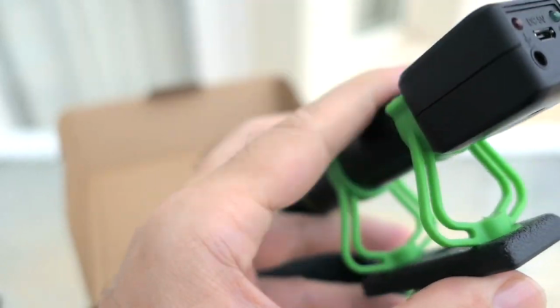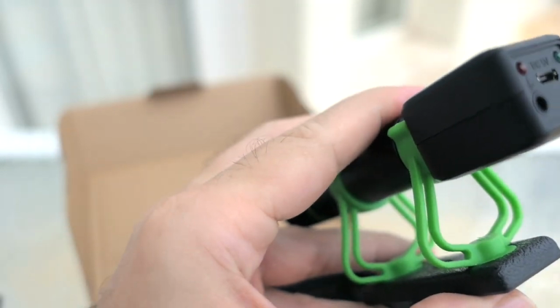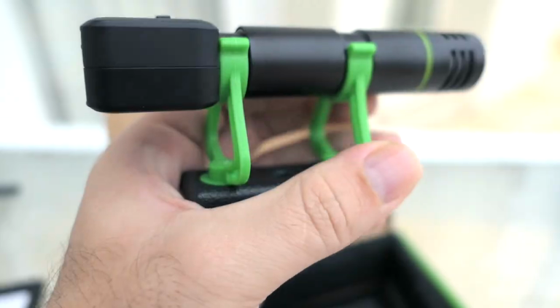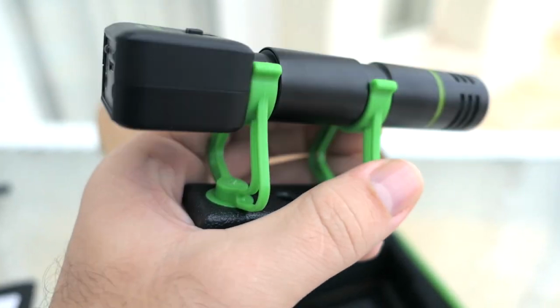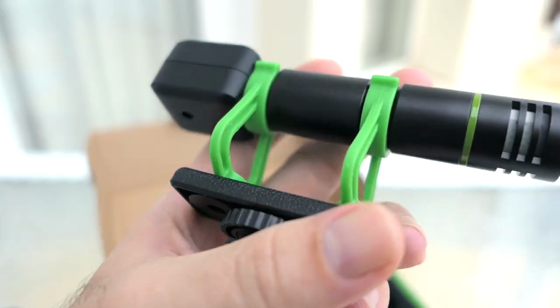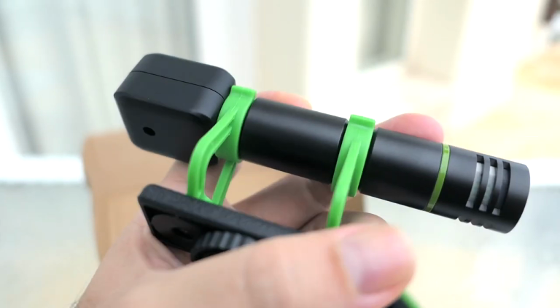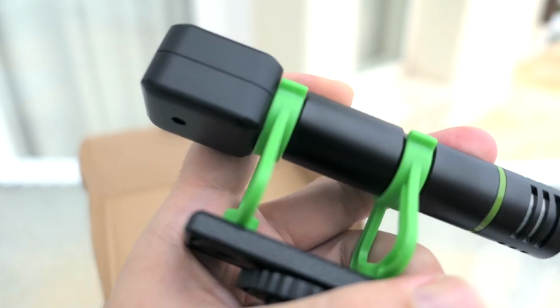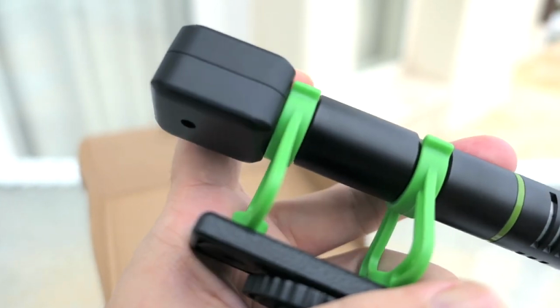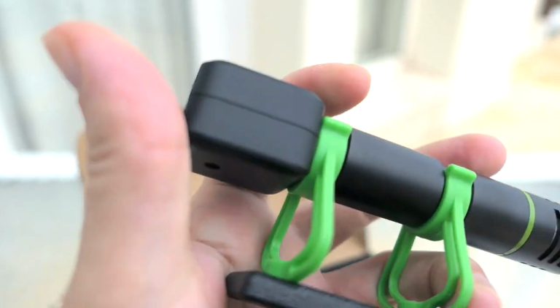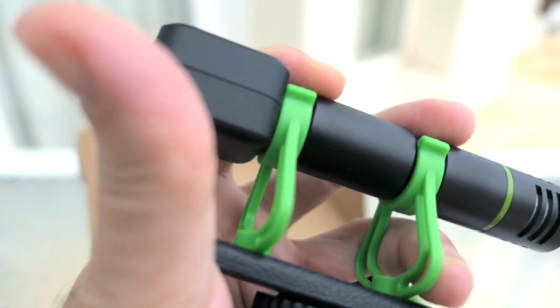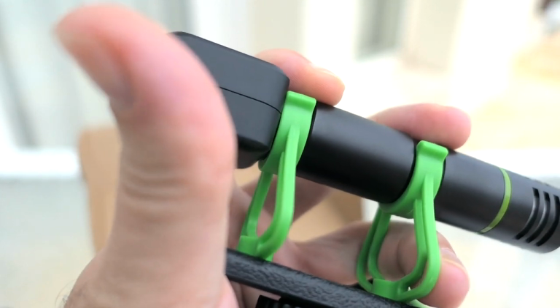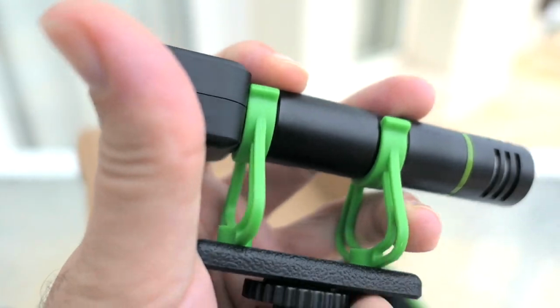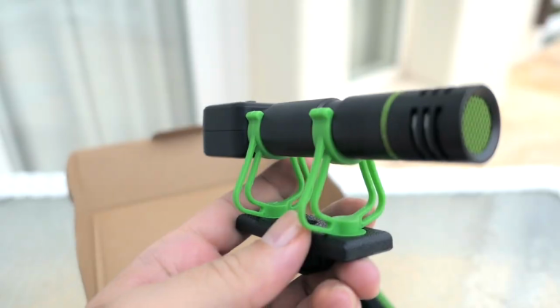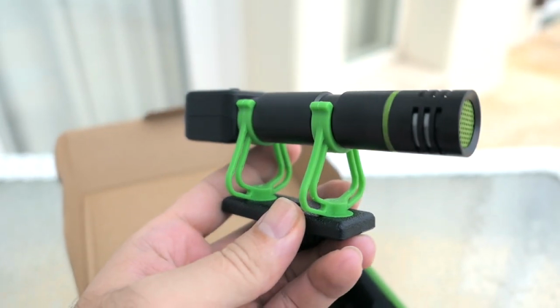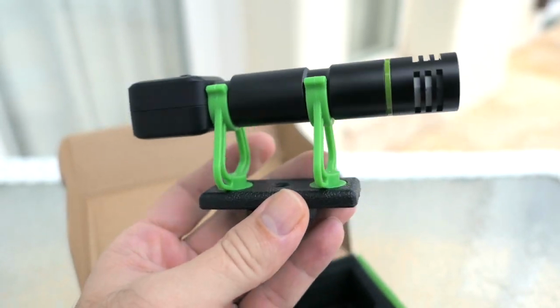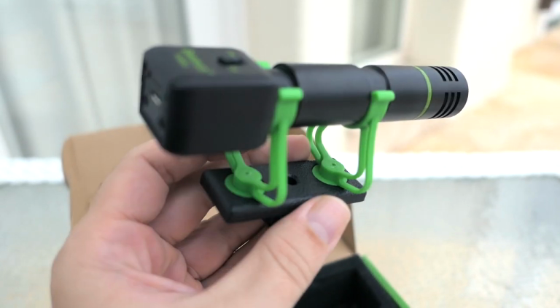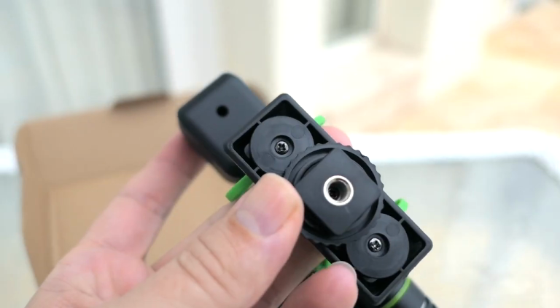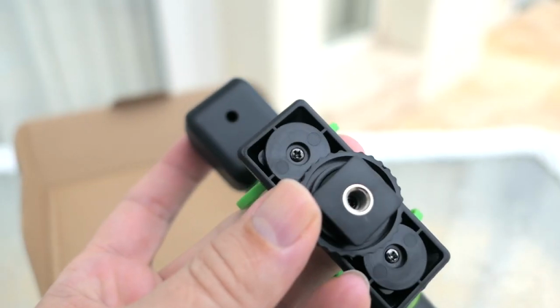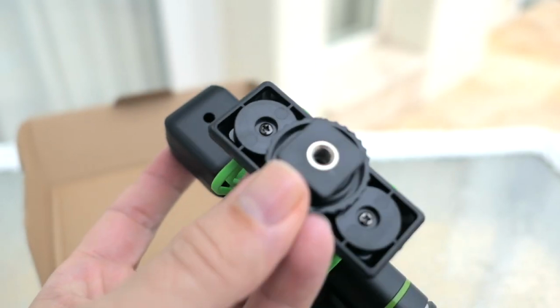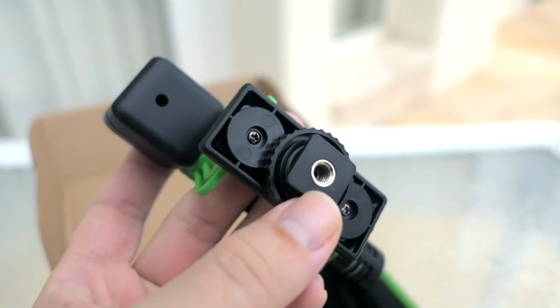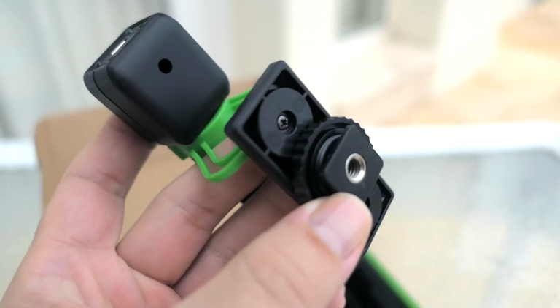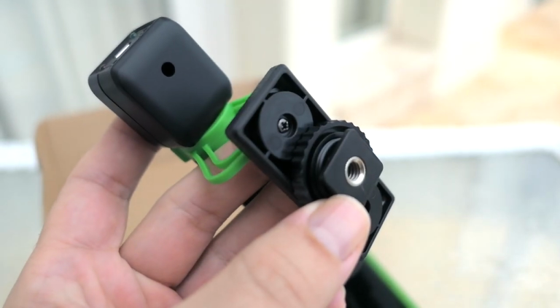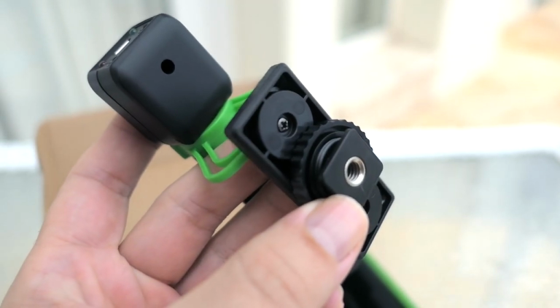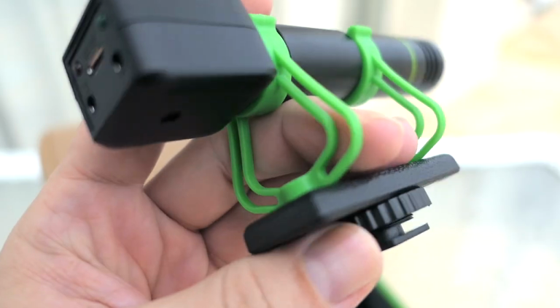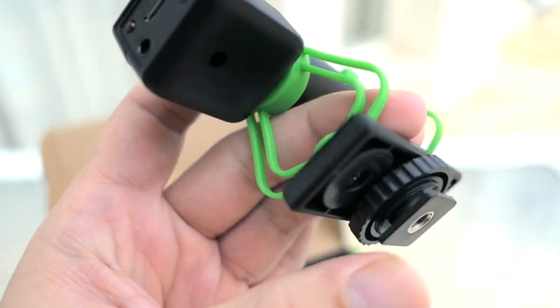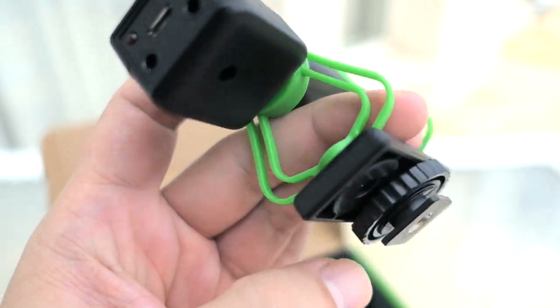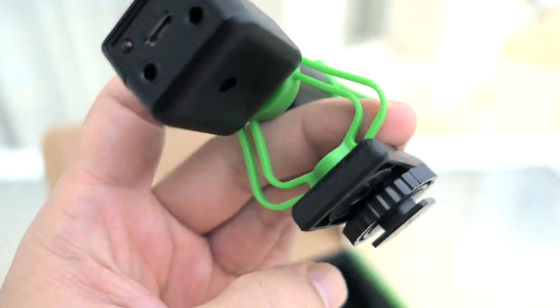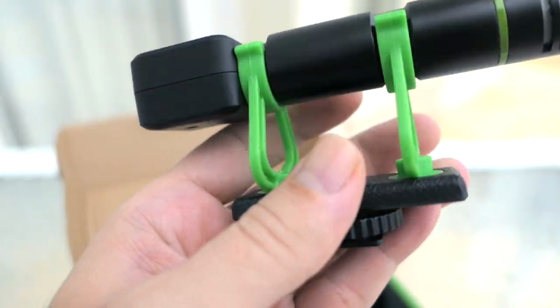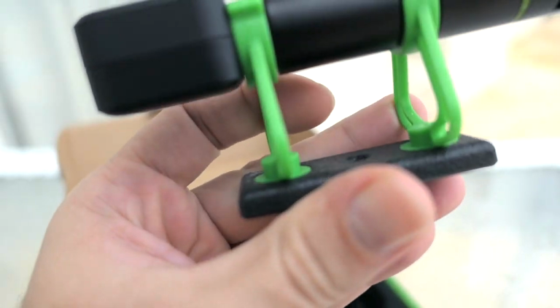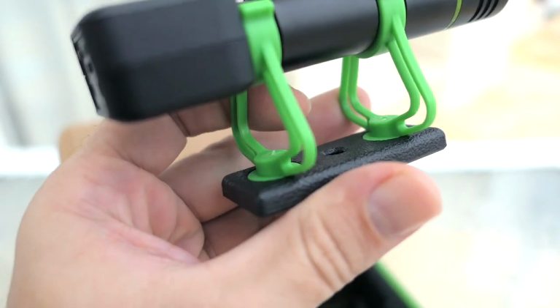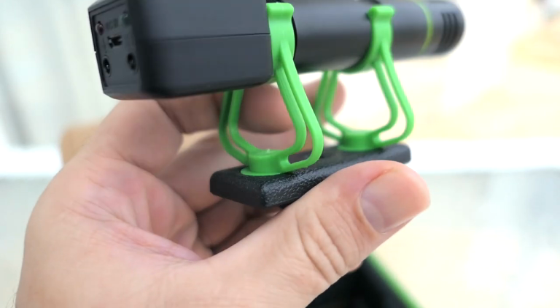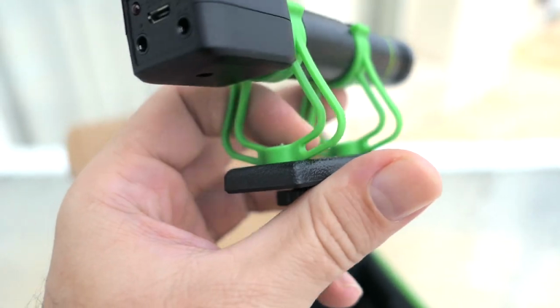The shock mount does have some give but it's not ultra bouncy — it's quite rigid. We'll see how well that works. On the bottom bracket we have a quarter-inch thread and a locking nut, and all the parts below are plastic.